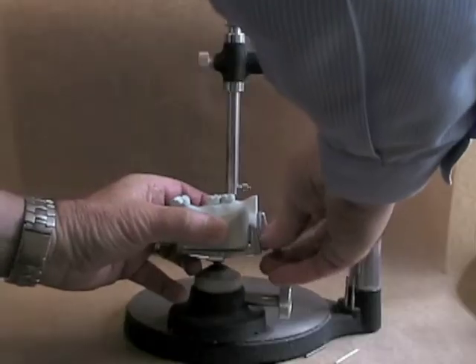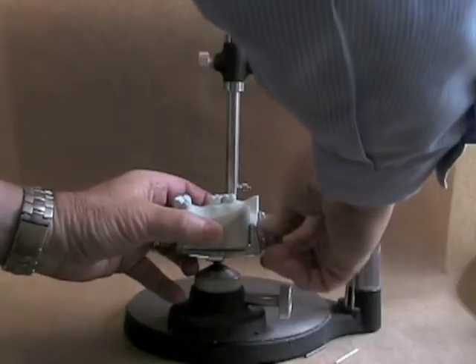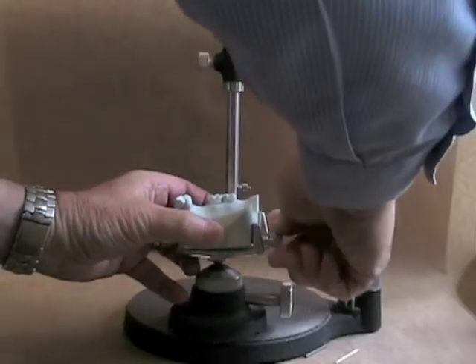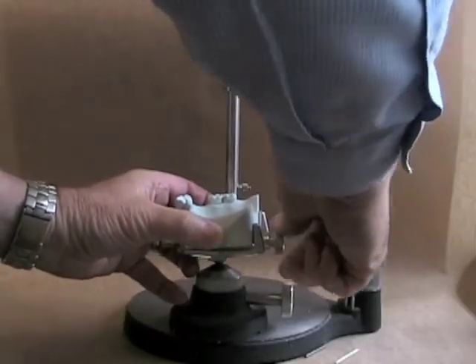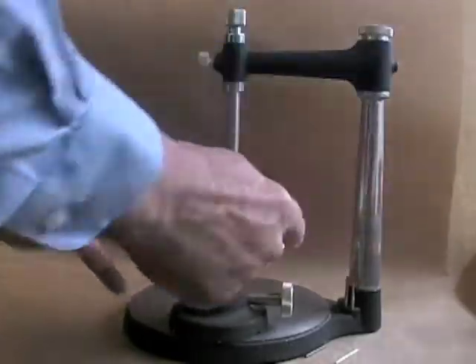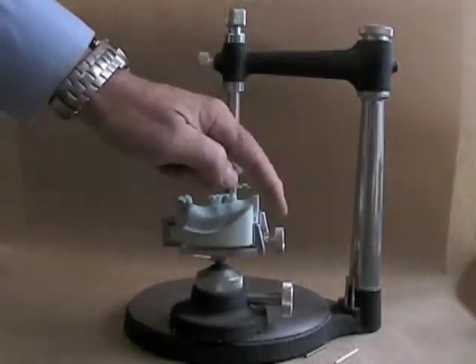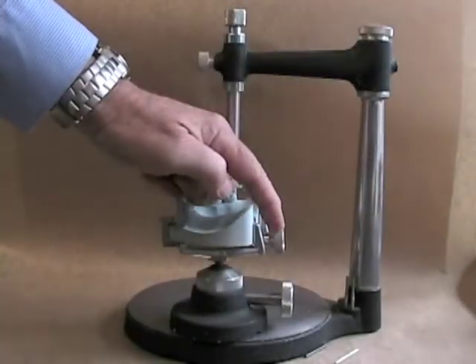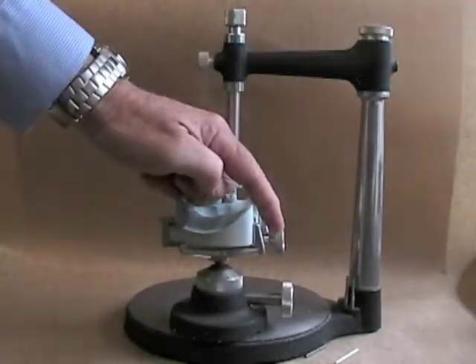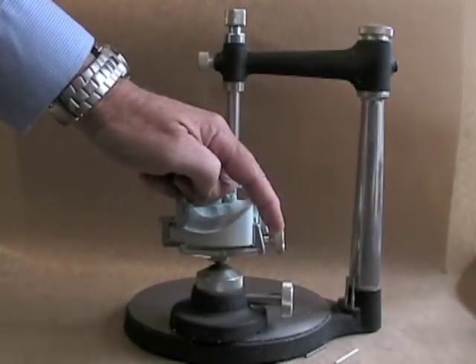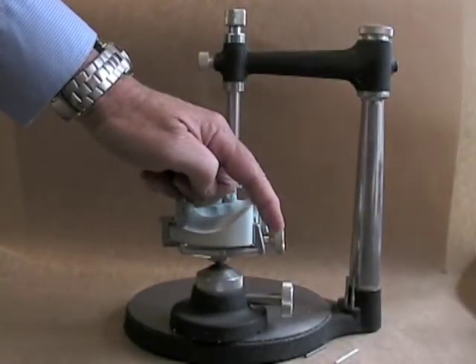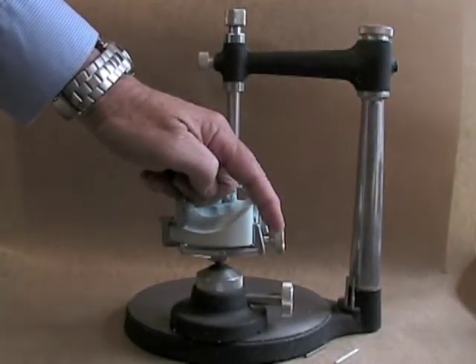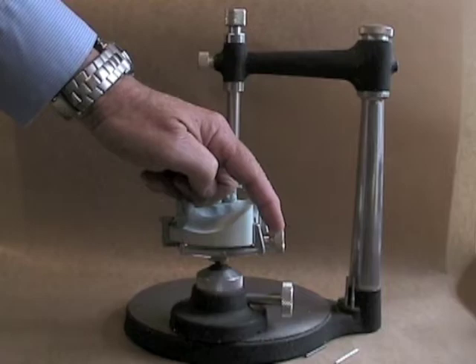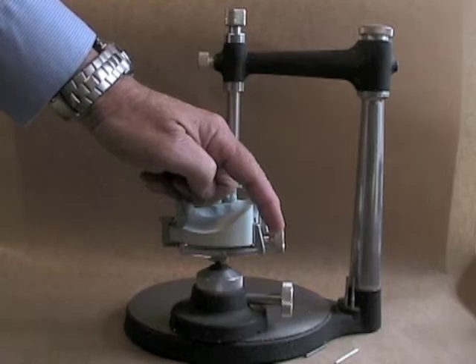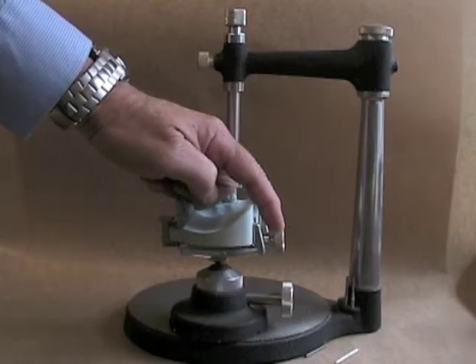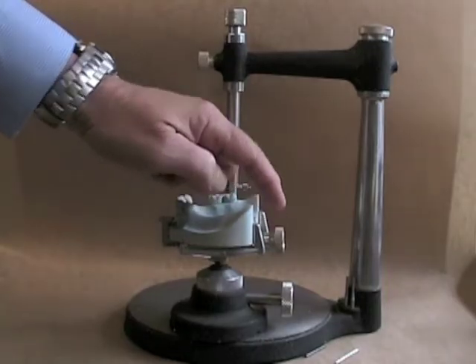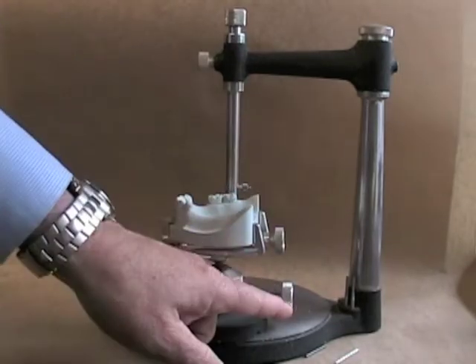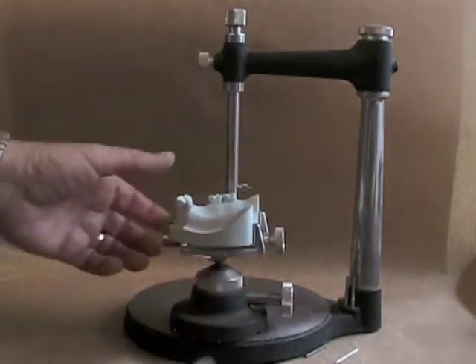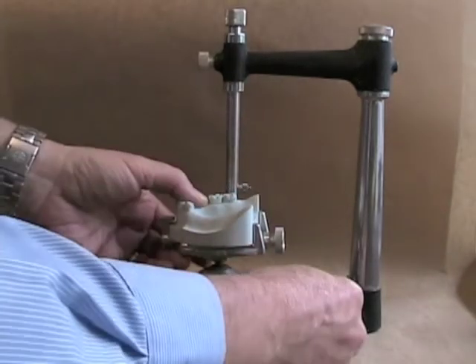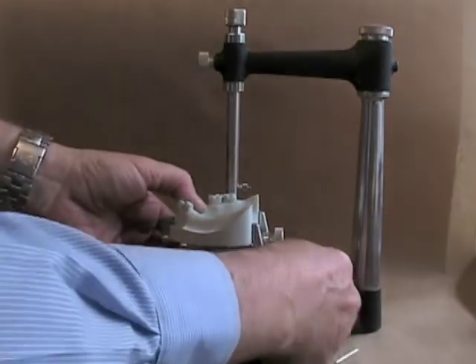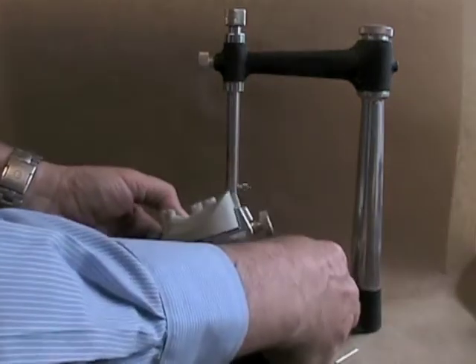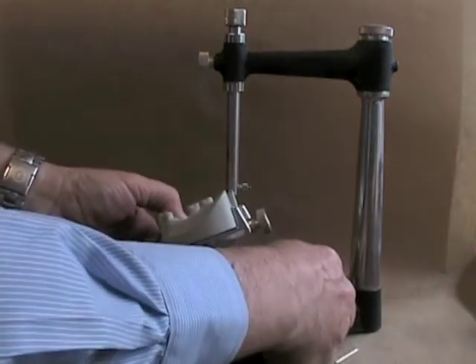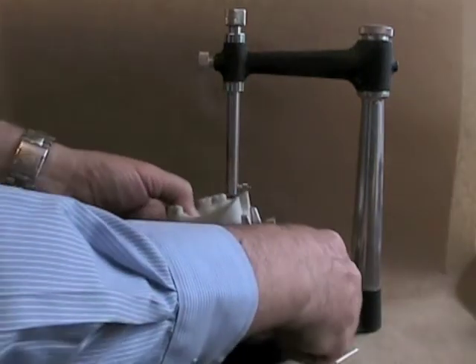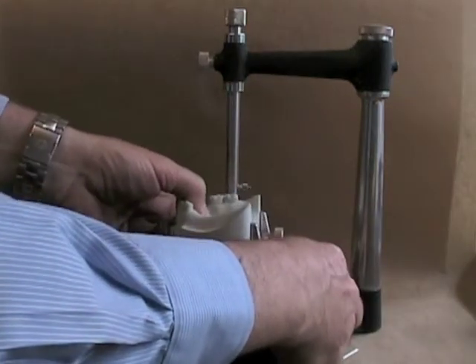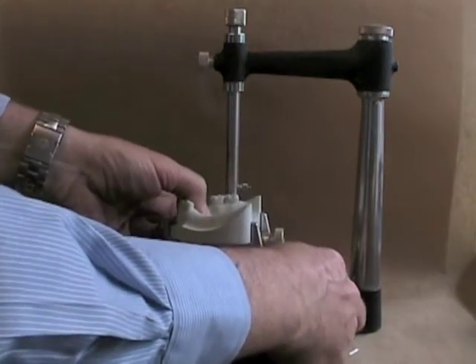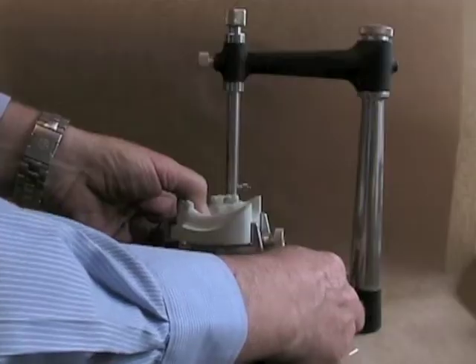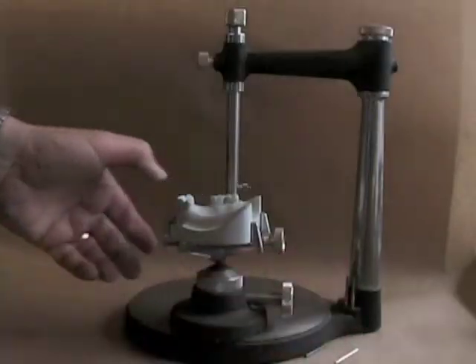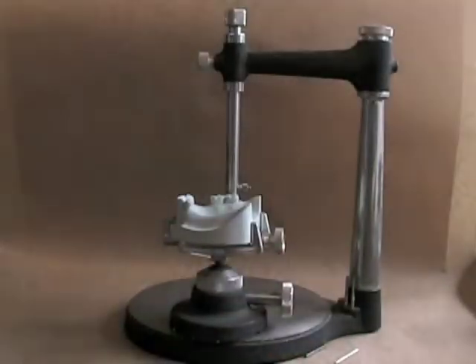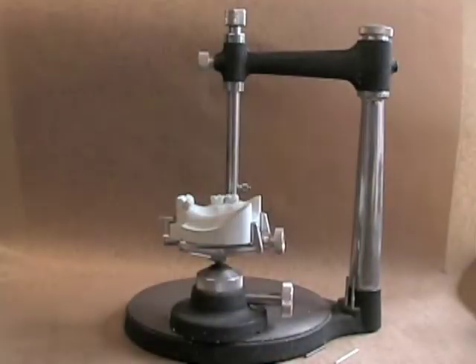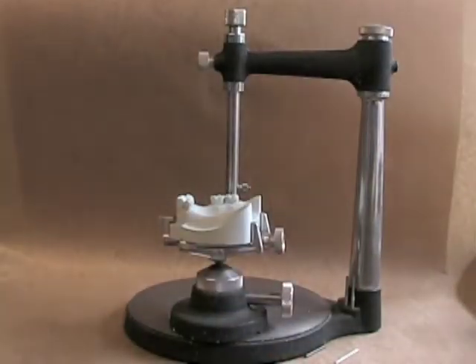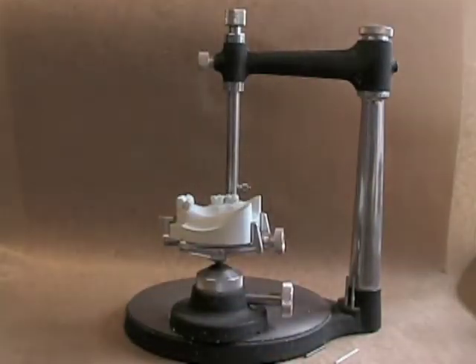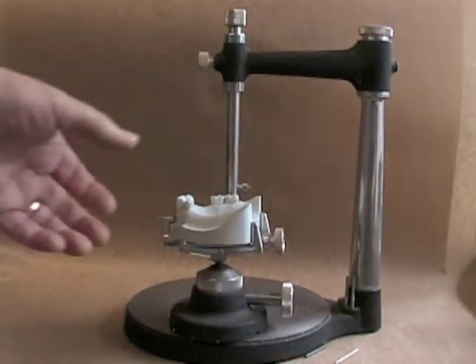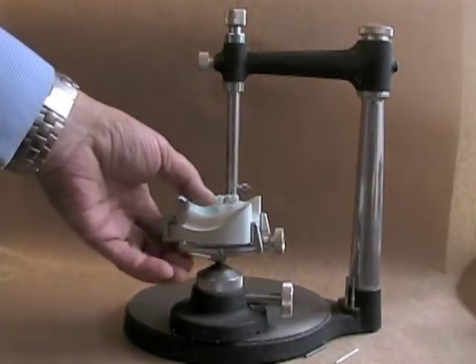The top knob is used for fixing the cast to the cast holder. The bottom one is for changing the tilt or the path of insertion of the arch or the cast that you're using.